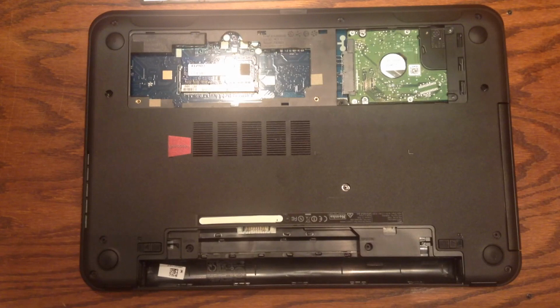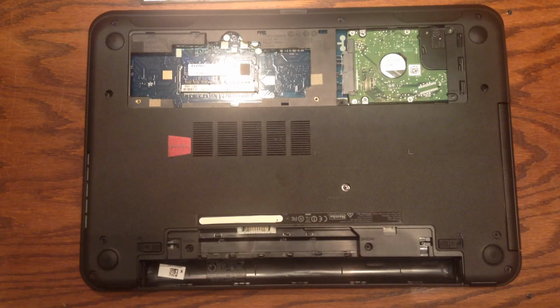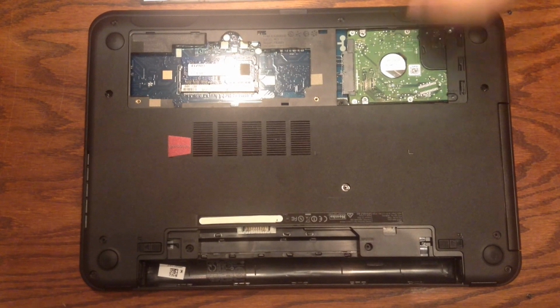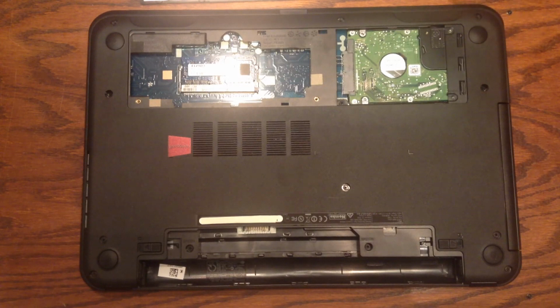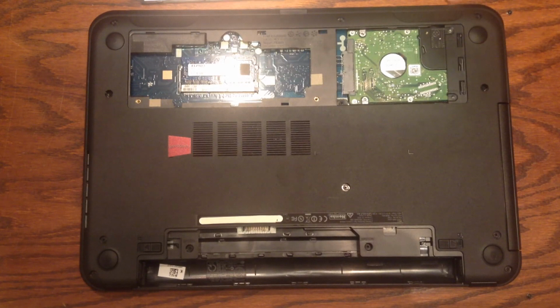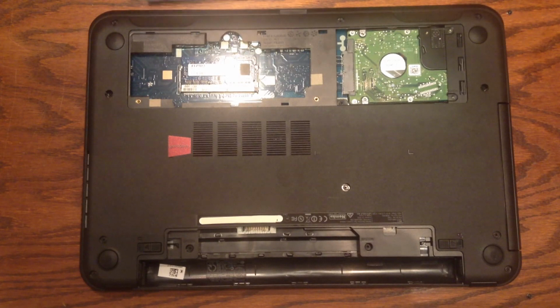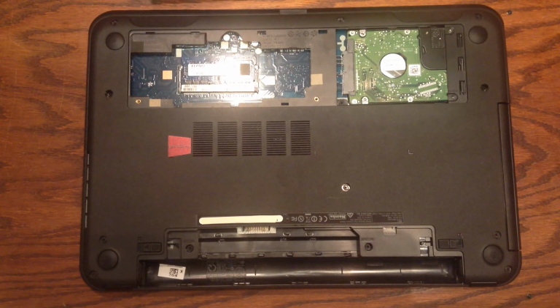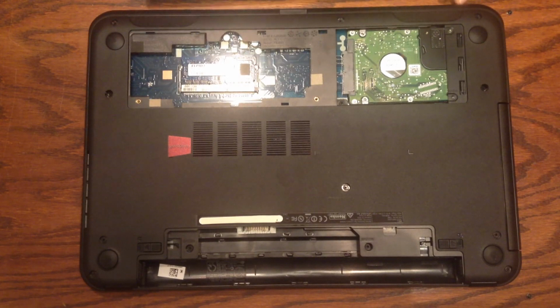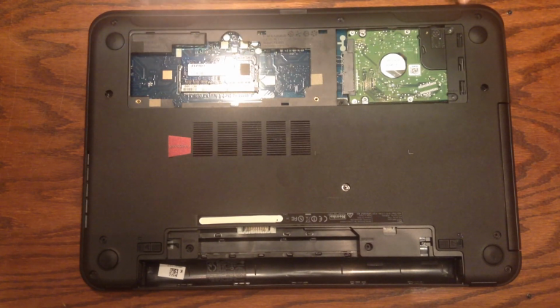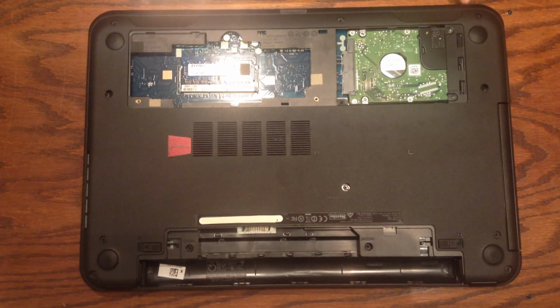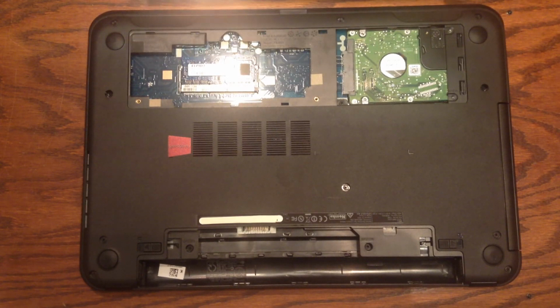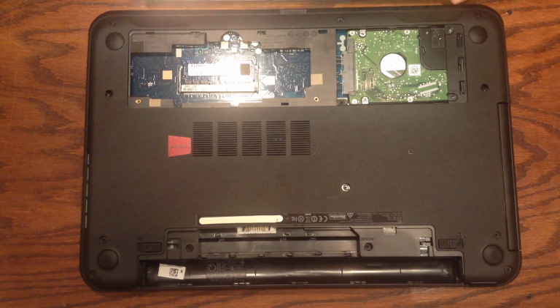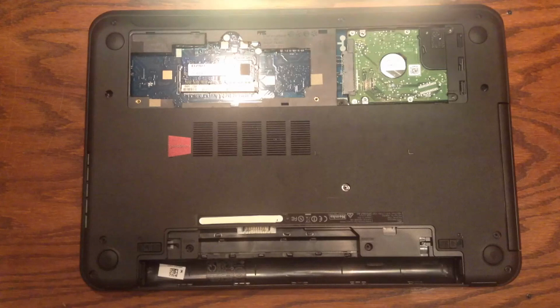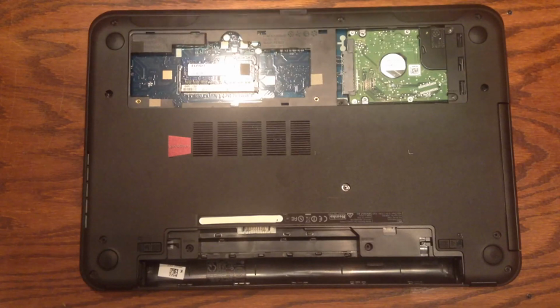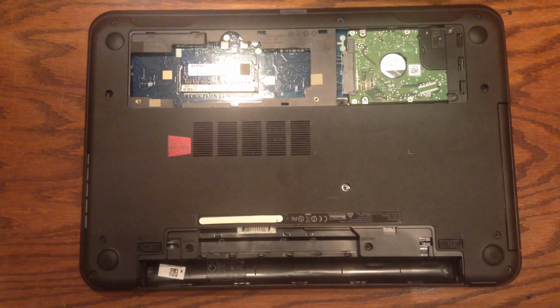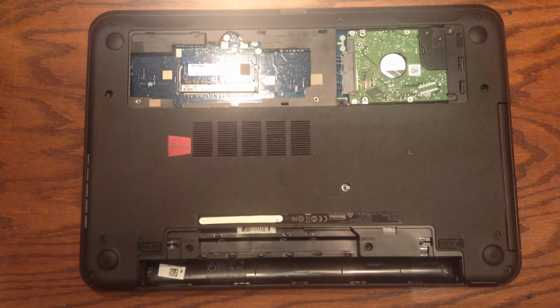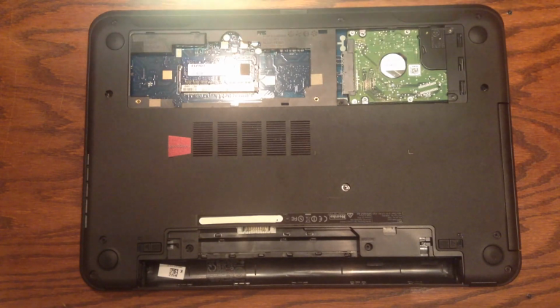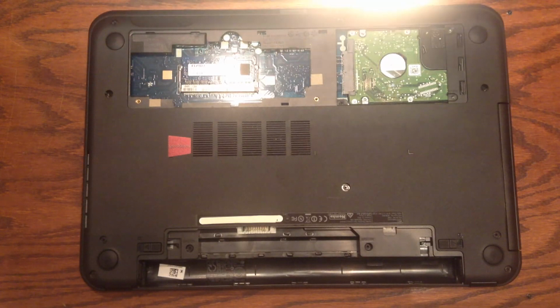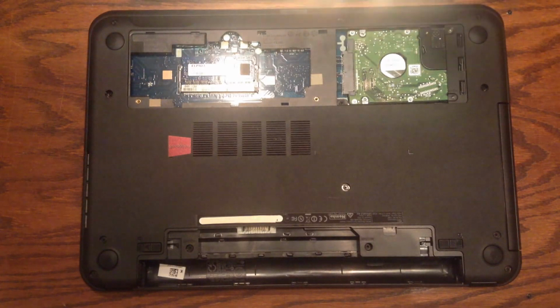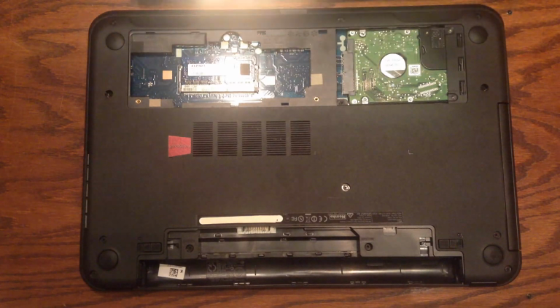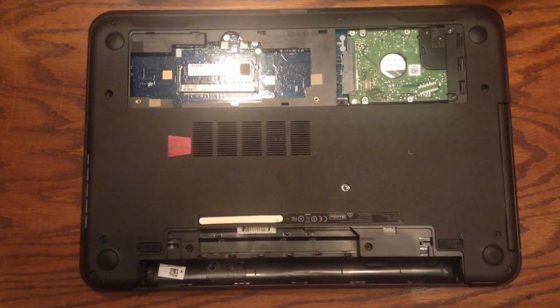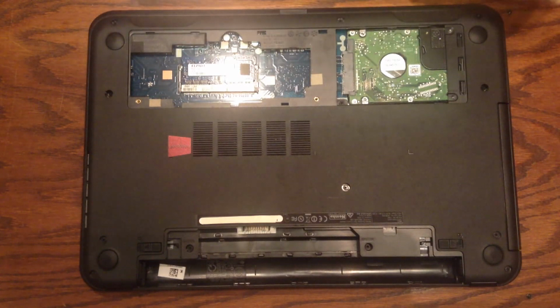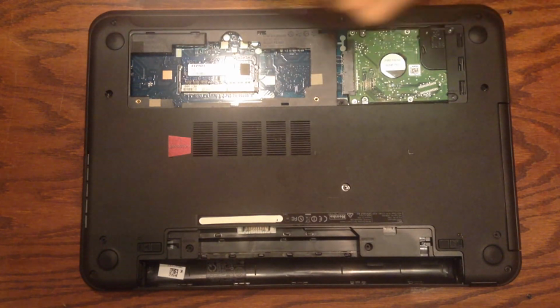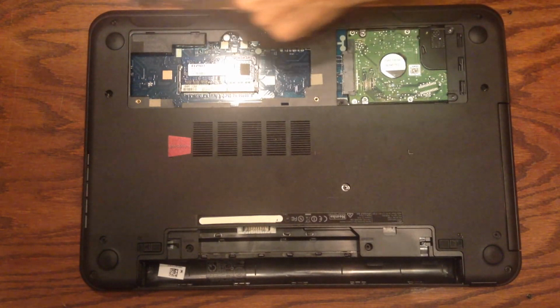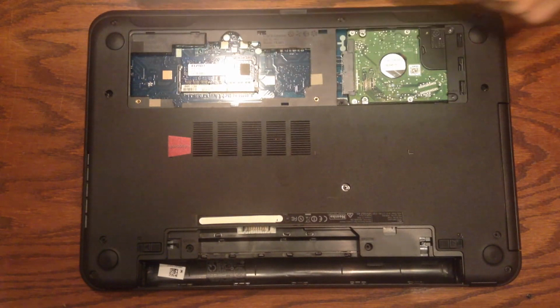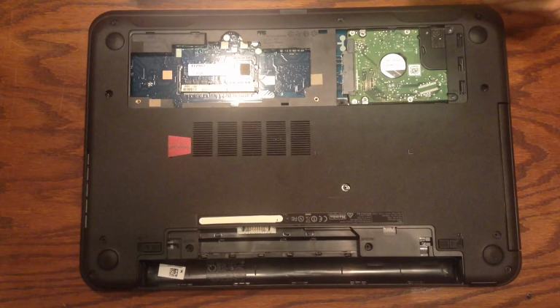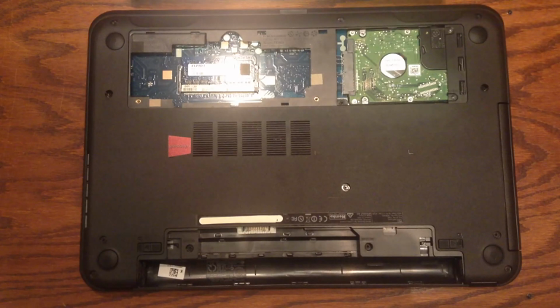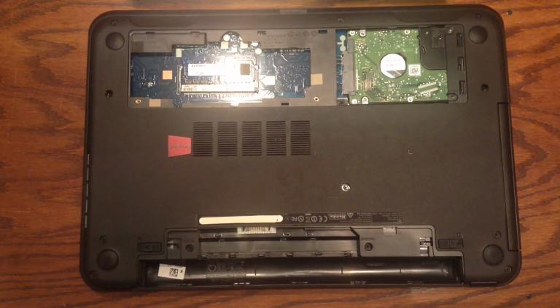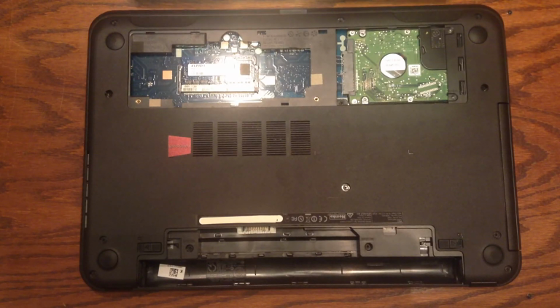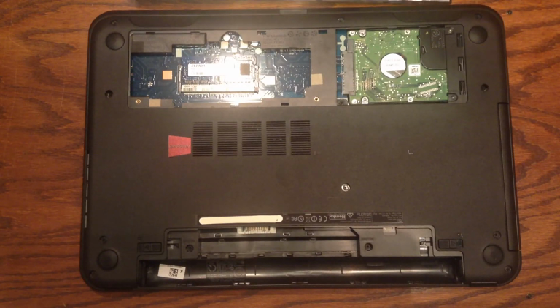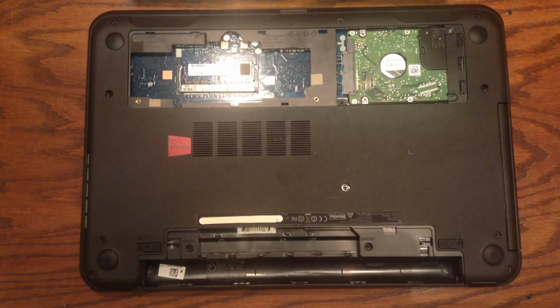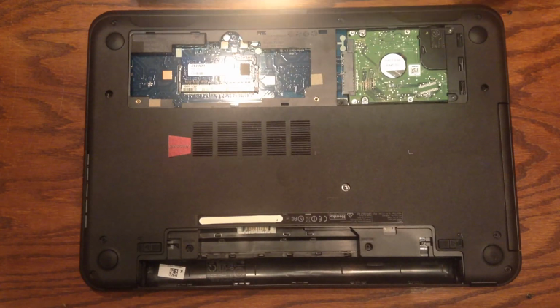That's it, we're done. When you turn on your machine it should recognize the 8GB and just work. Now to put the plate back on, we're going to want to put the long tabs in first, and then the sides with the short tabs.